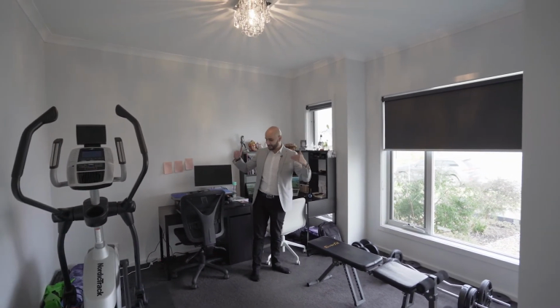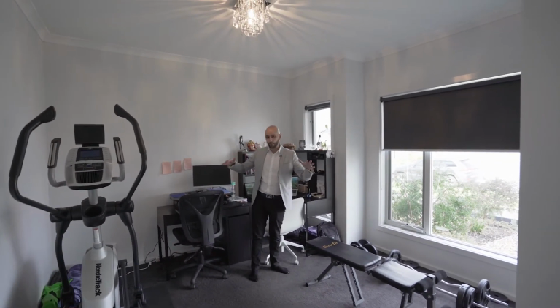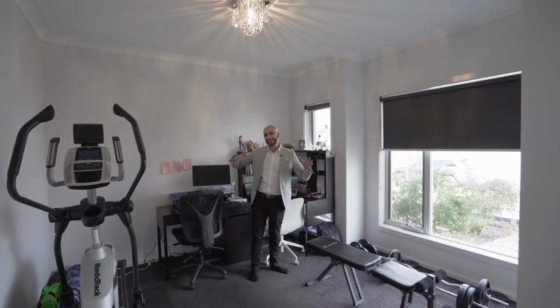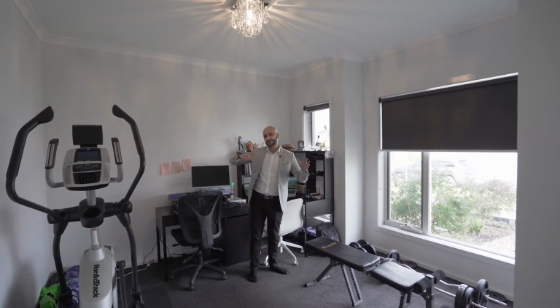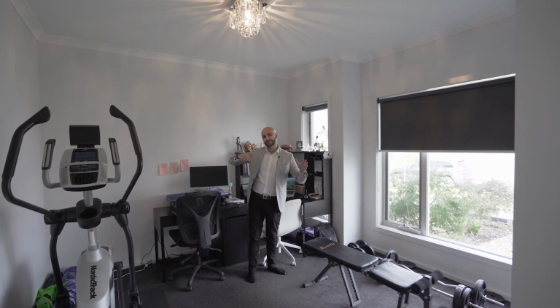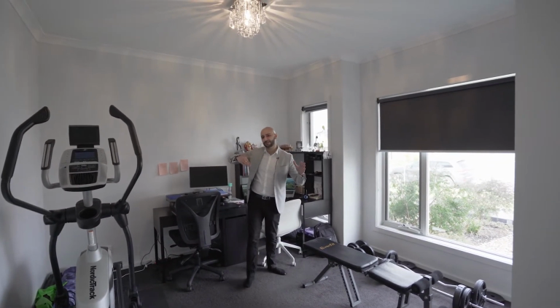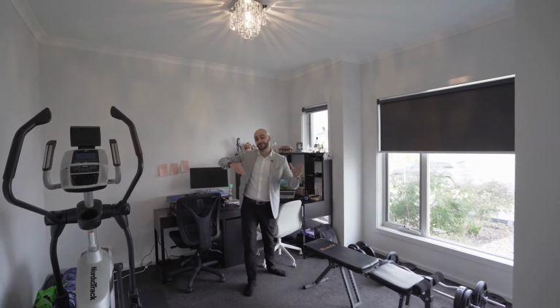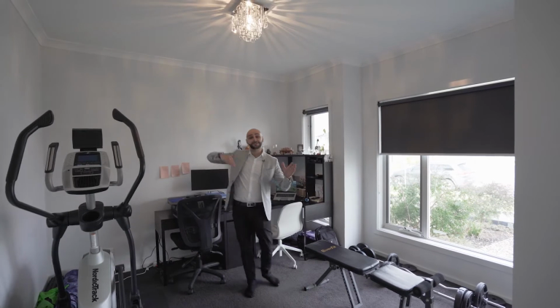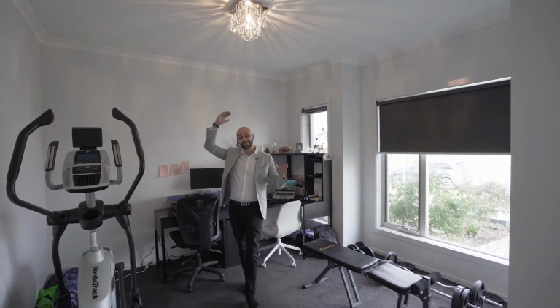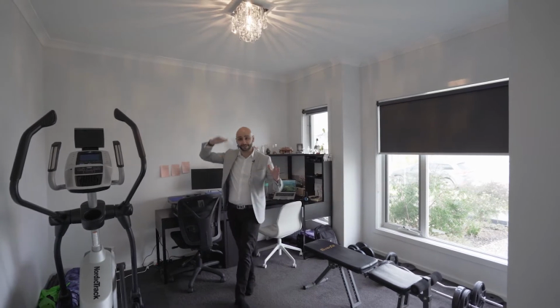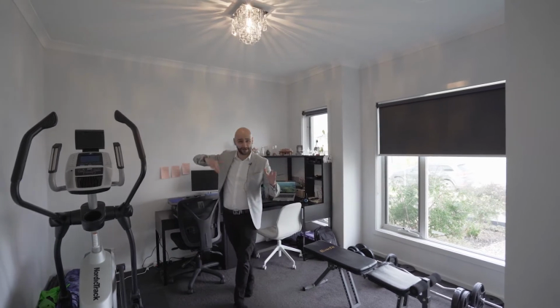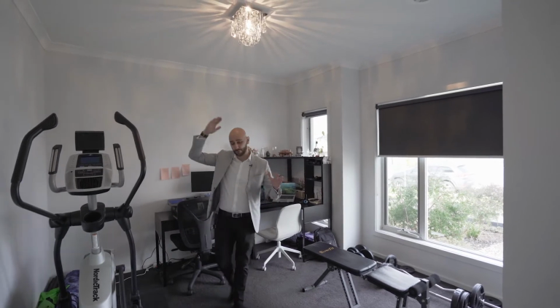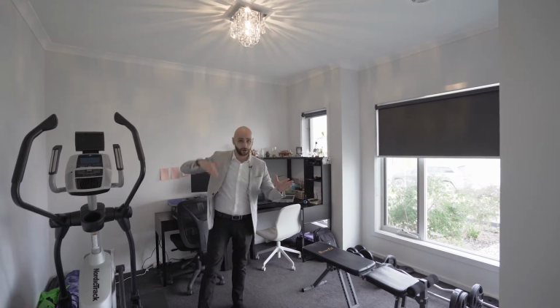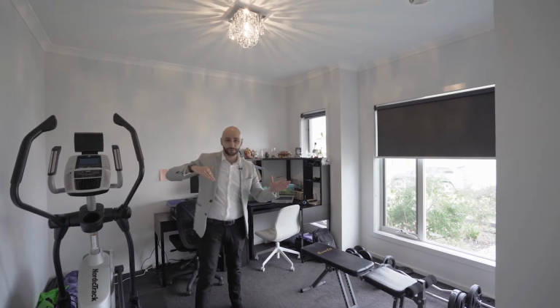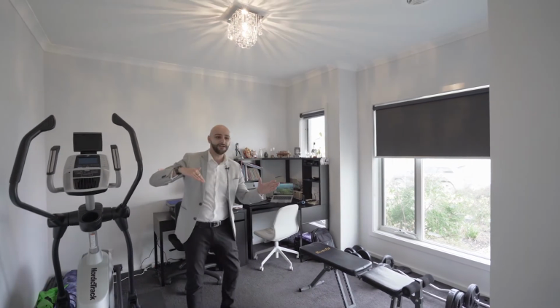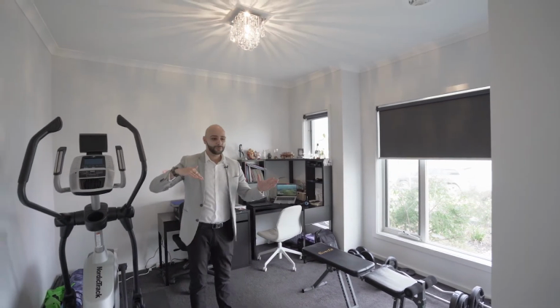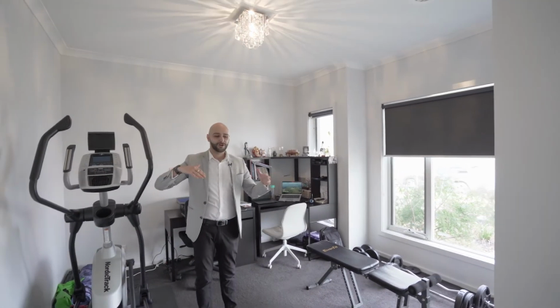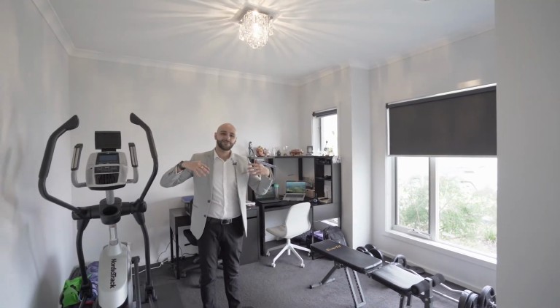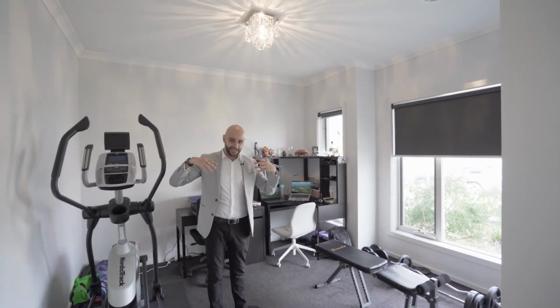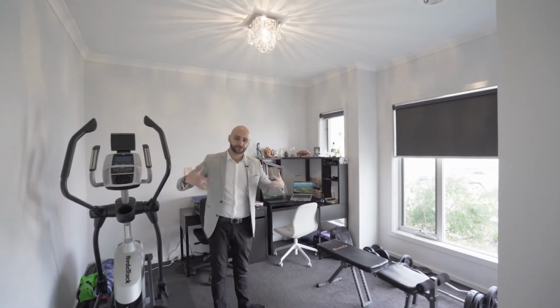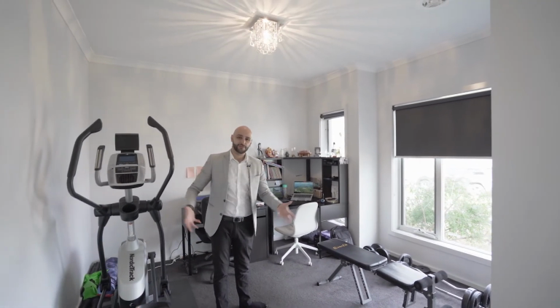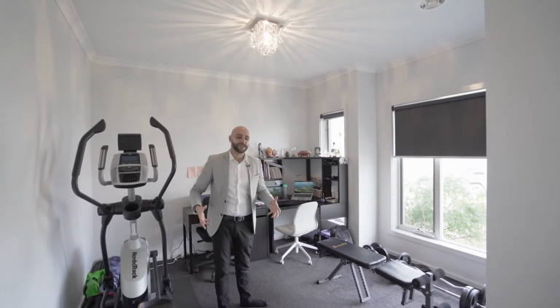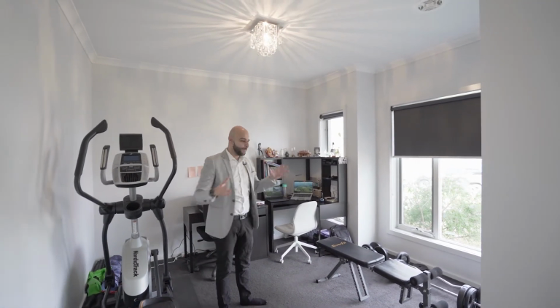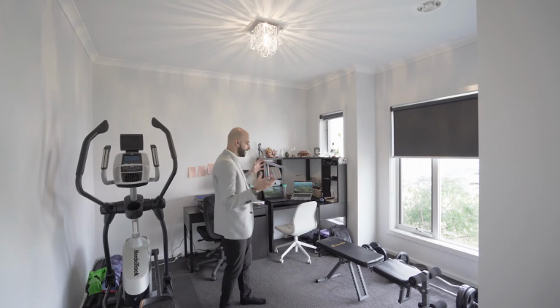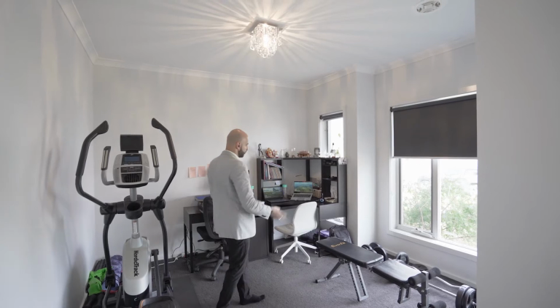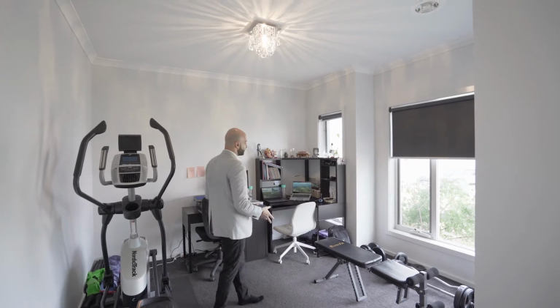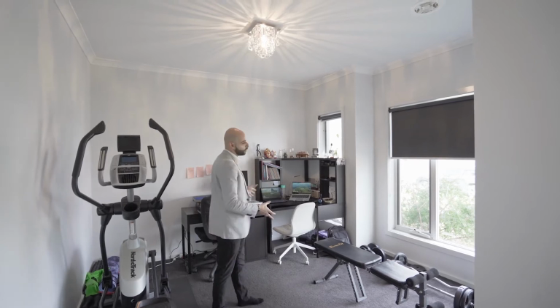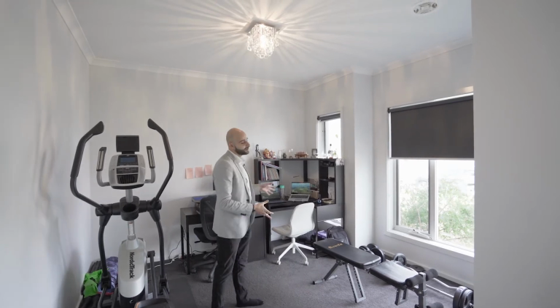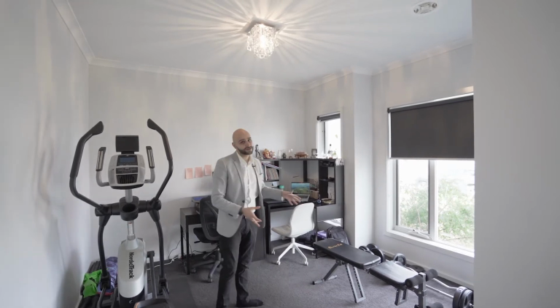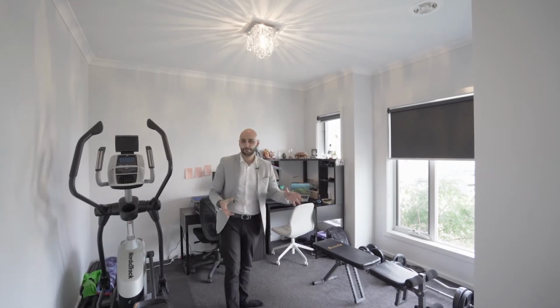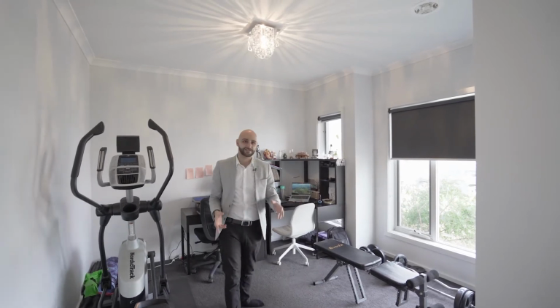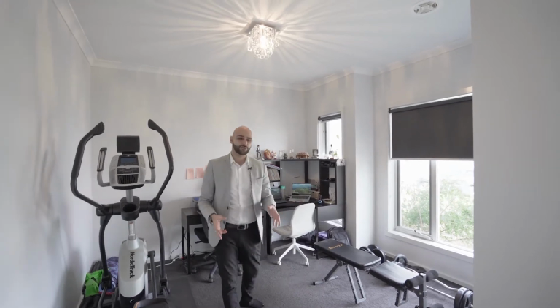As you walk in, you're going to notice something quite interesting. You're going to notice the high ceilings that are throughout the whole property, which kind of gives you that extra feel of space. As you walk in, you're going to walk into the first master bedroom.